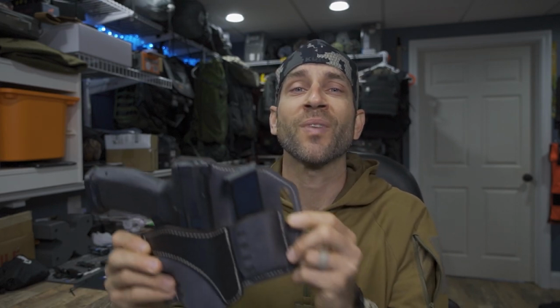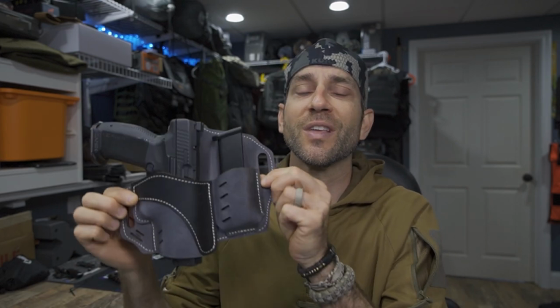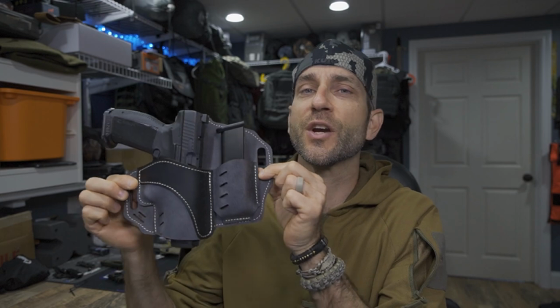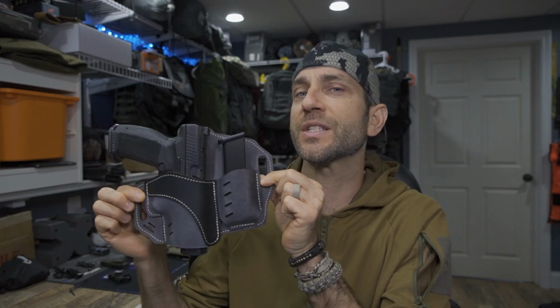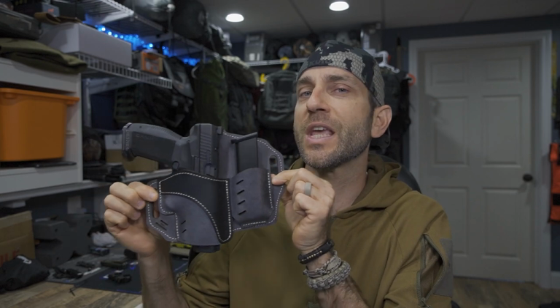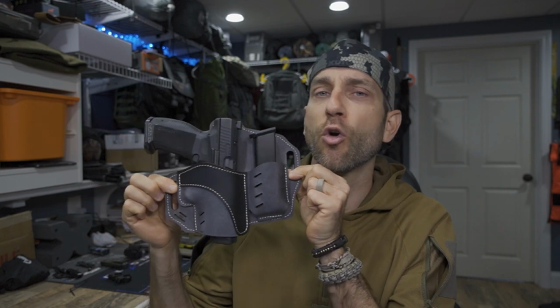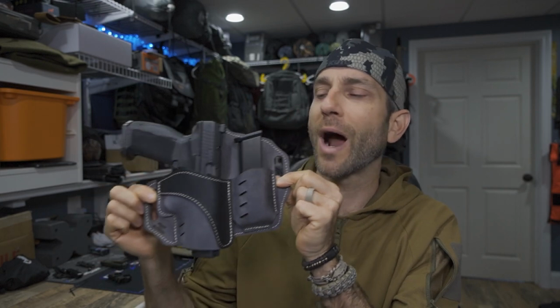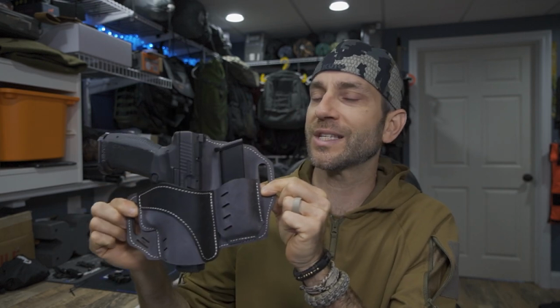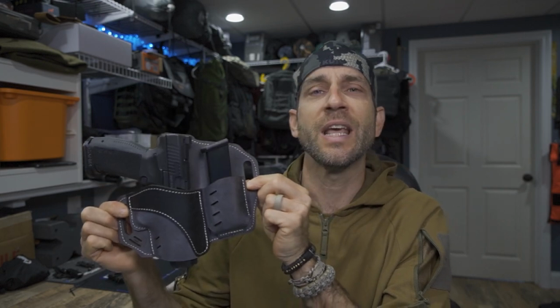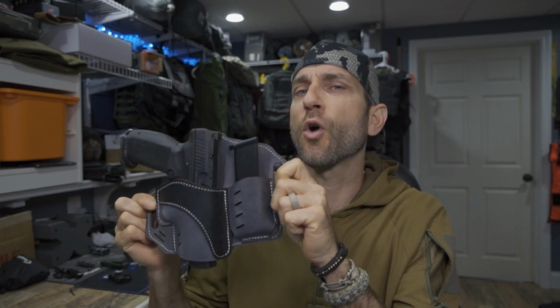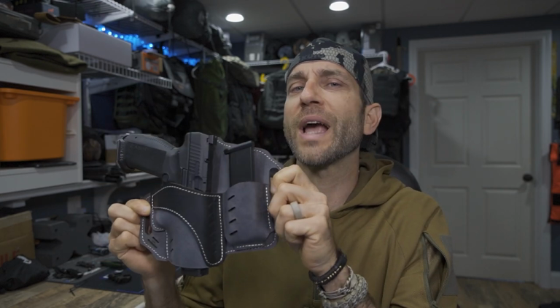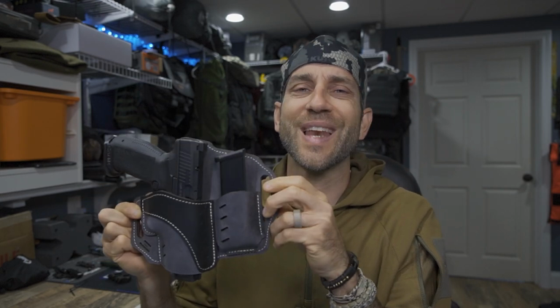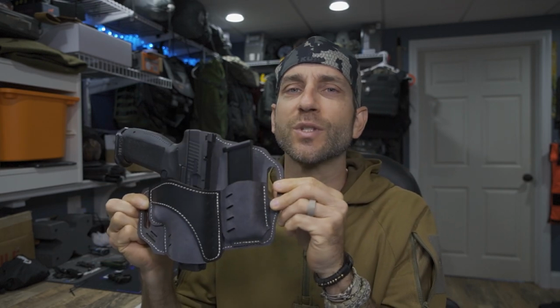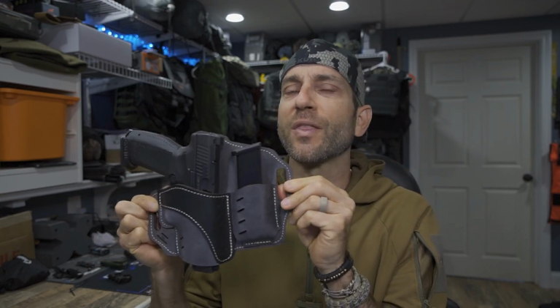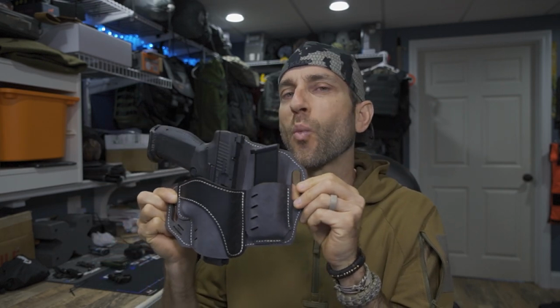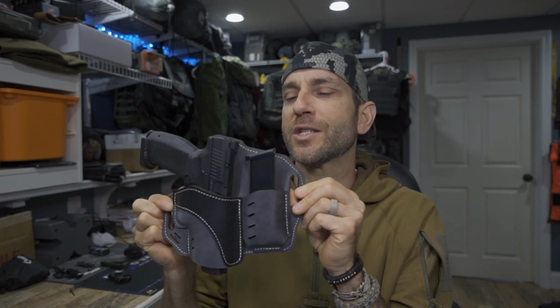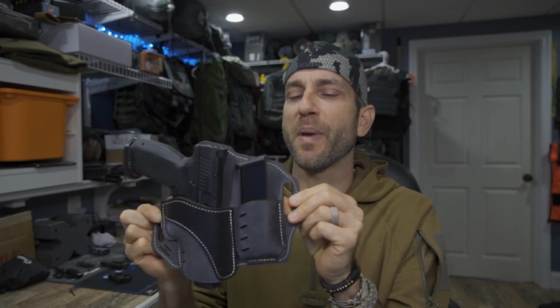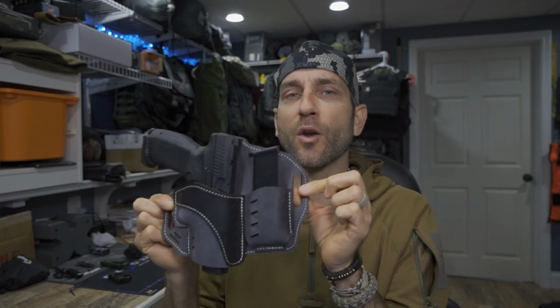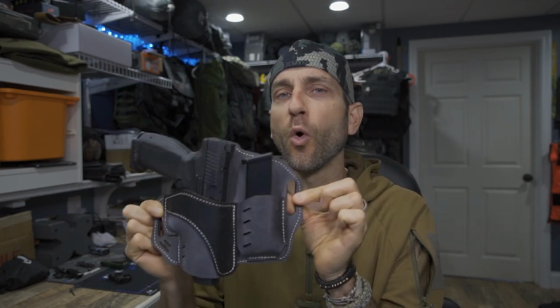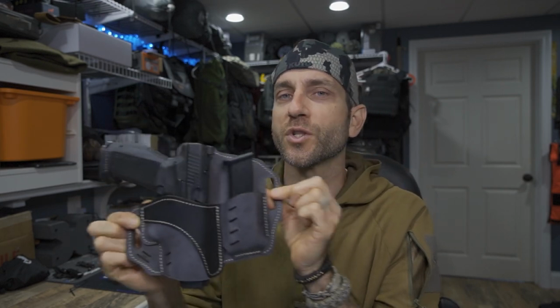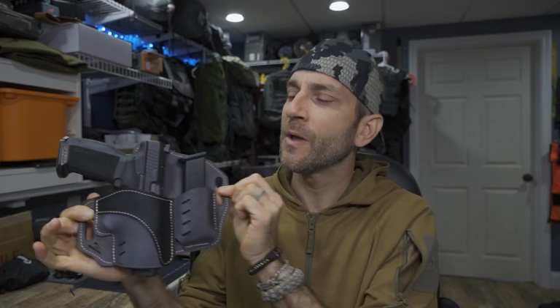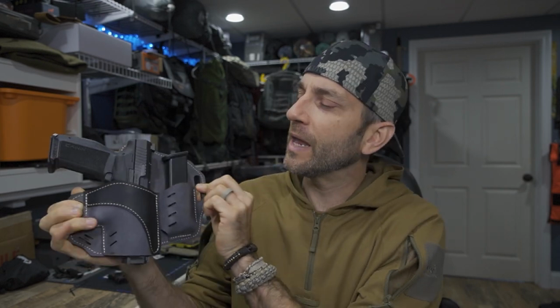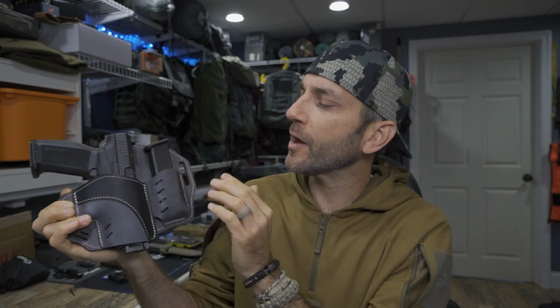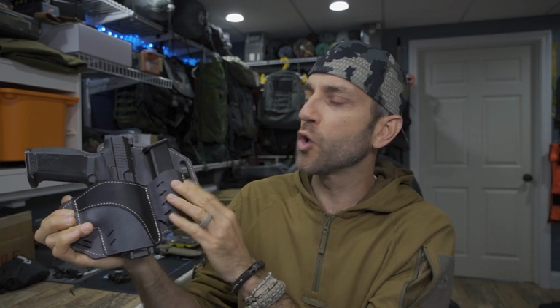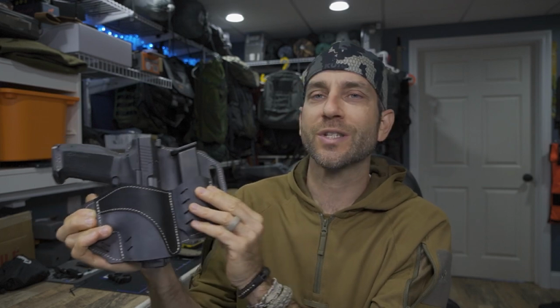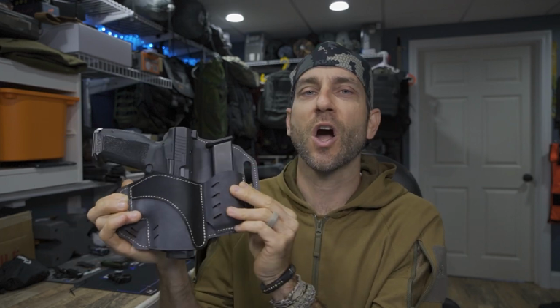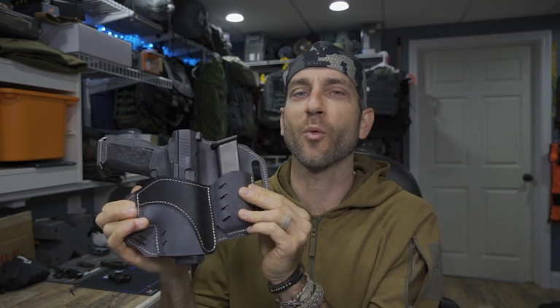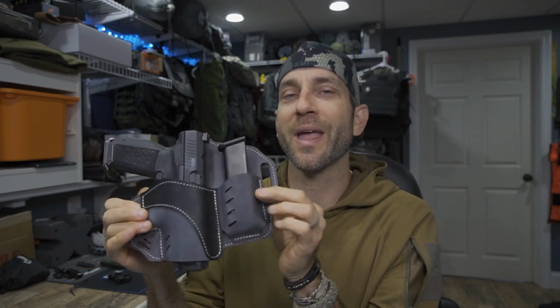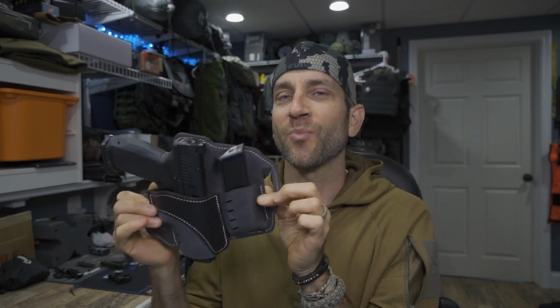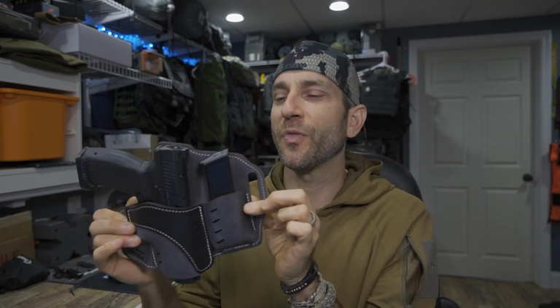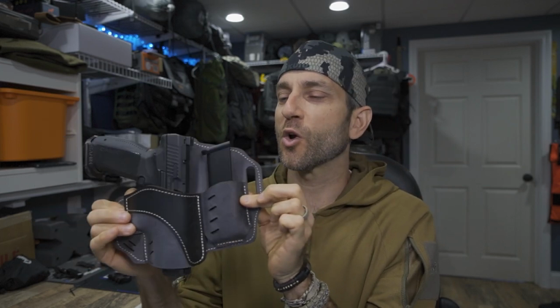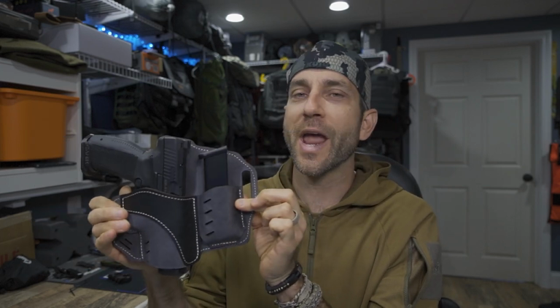This here is the Horizon — the Horizon outside-the-waistband holster in their newest colorway with the gray.